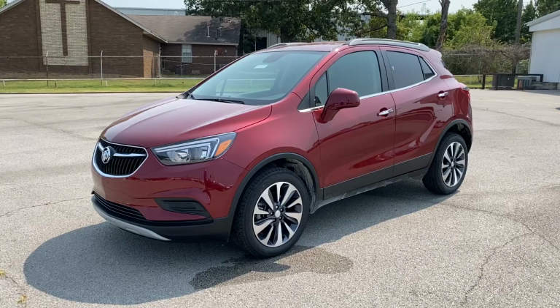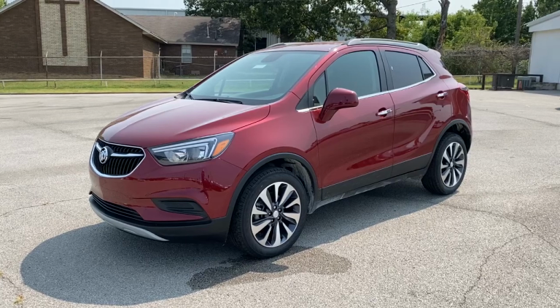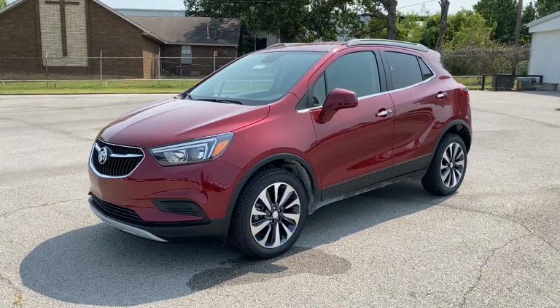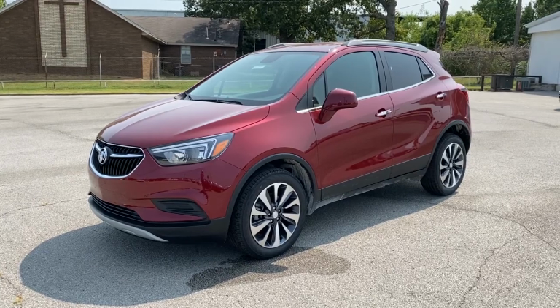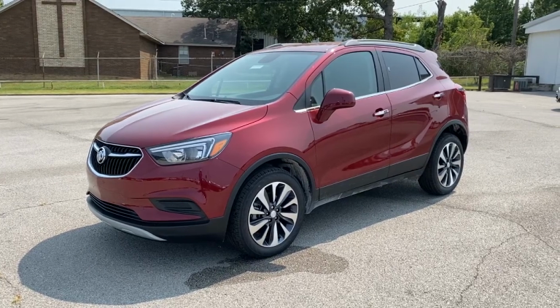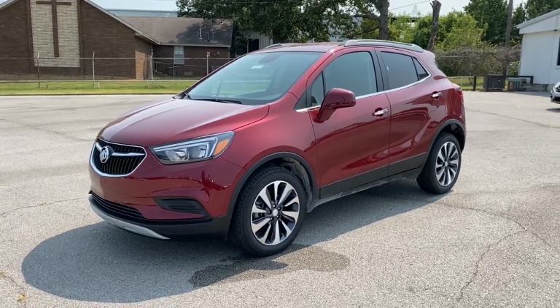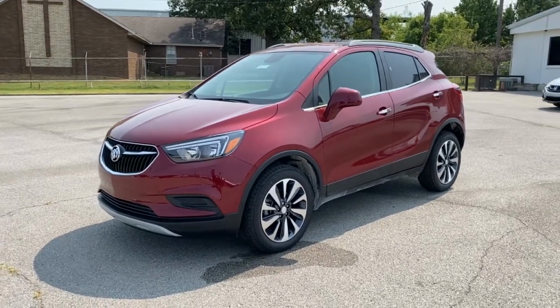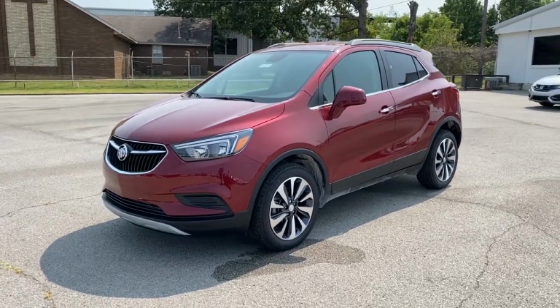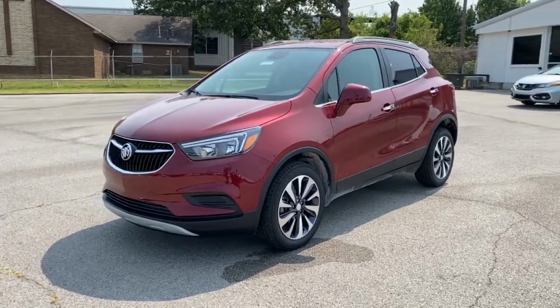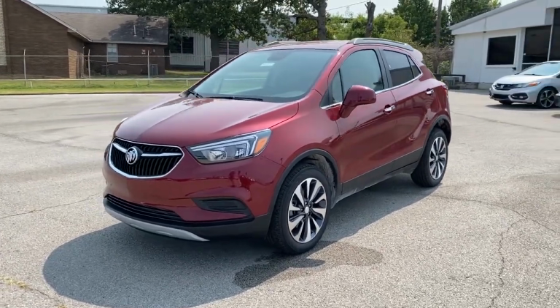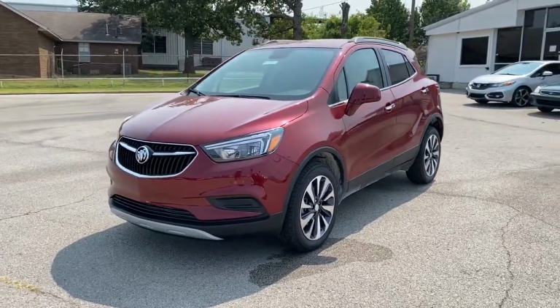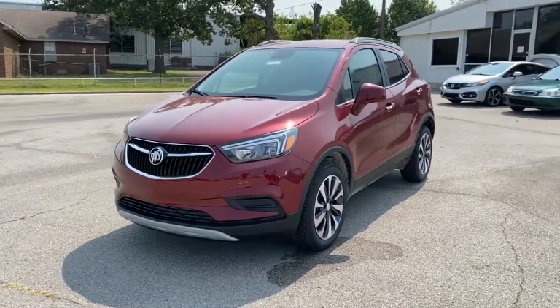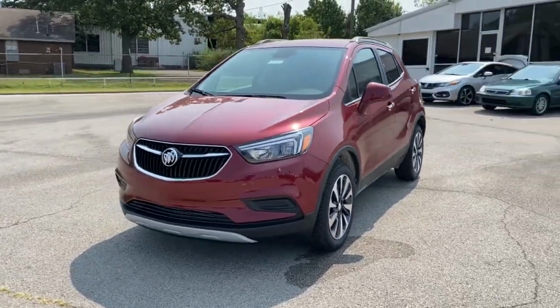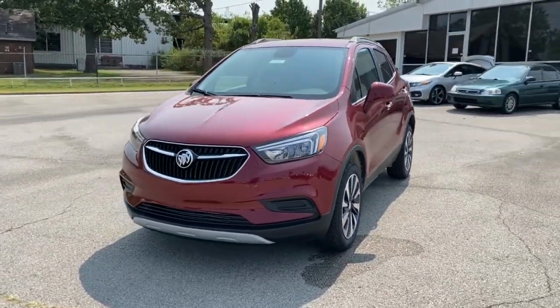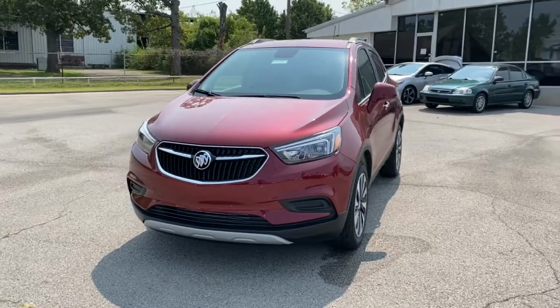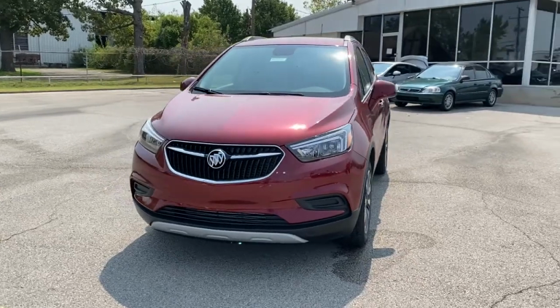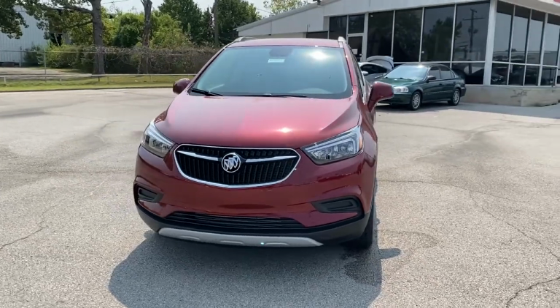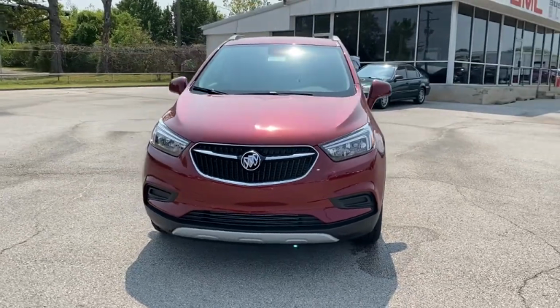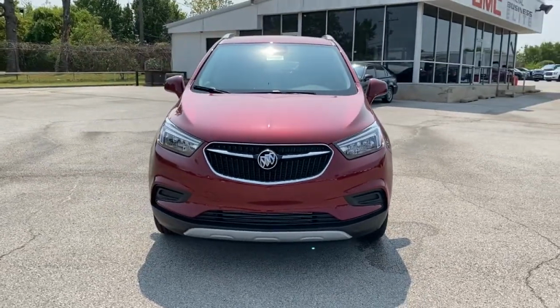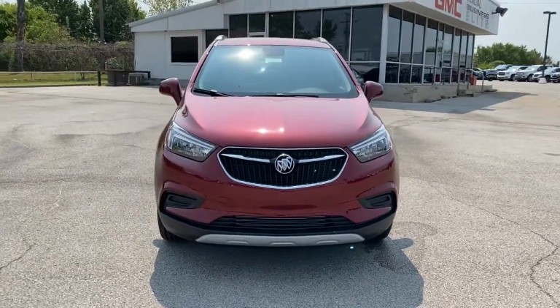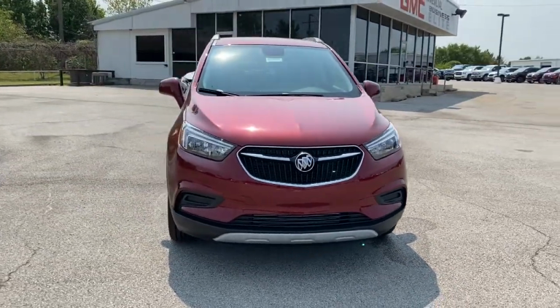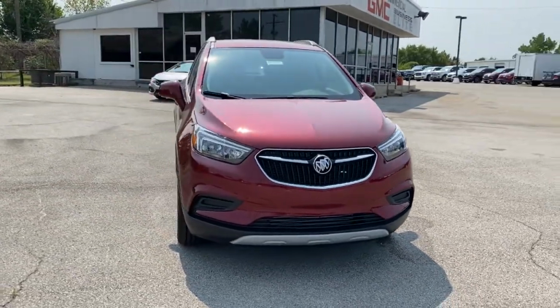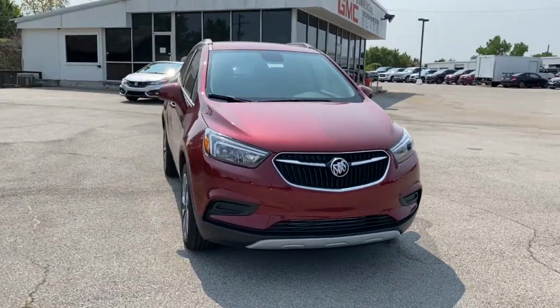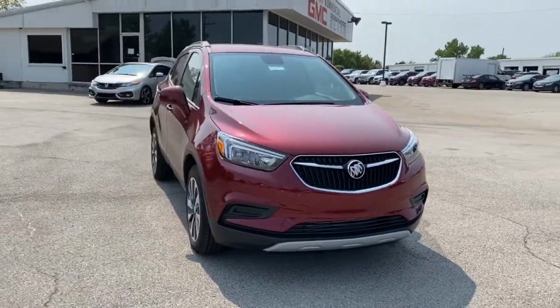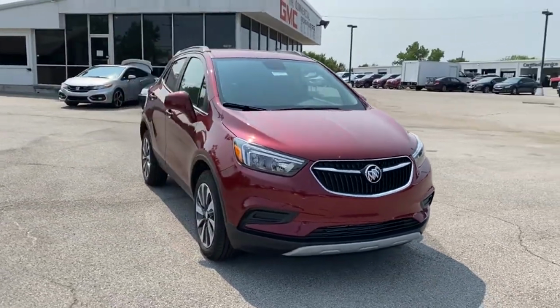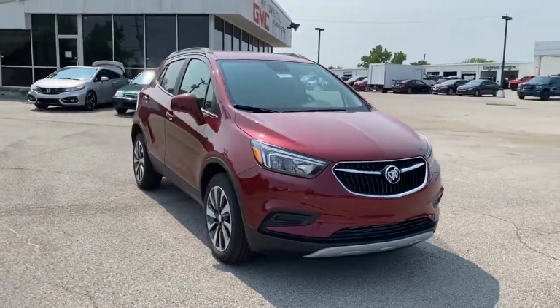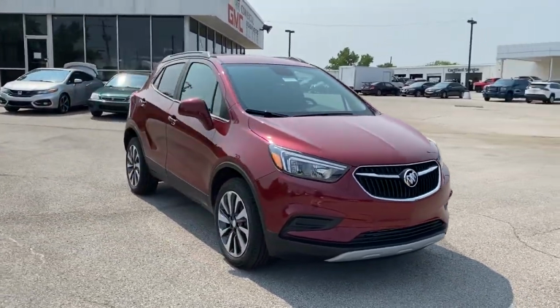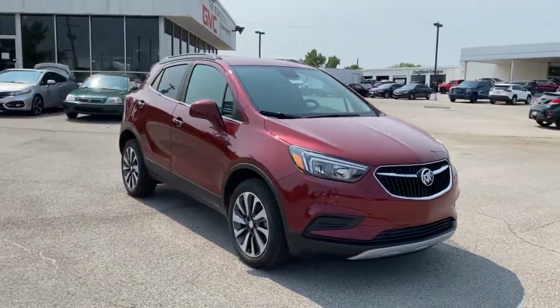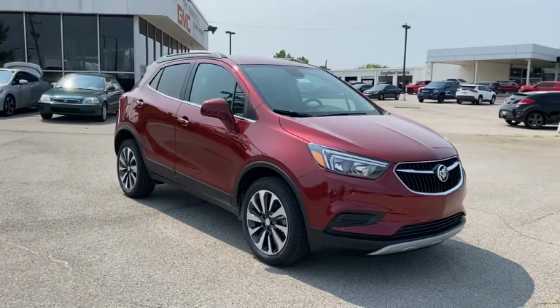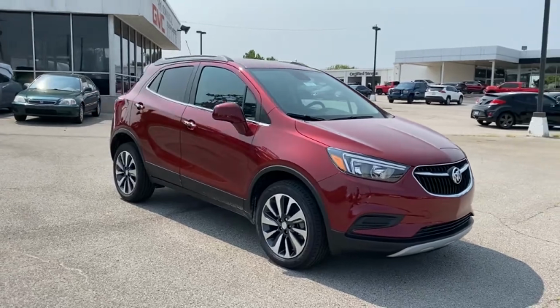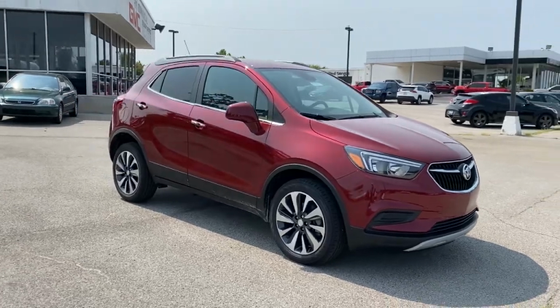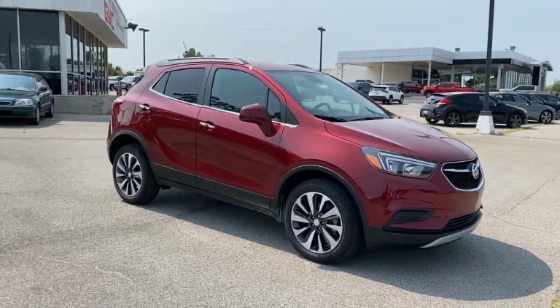Can you see yourself in the 2021 Buick Encore? Have fun getting where you need to go in the sleek and nimble Encore, the small luxury SUV with a can-do attitude.